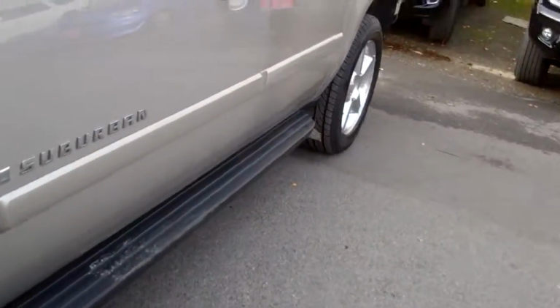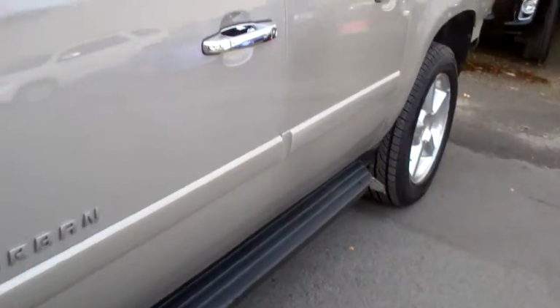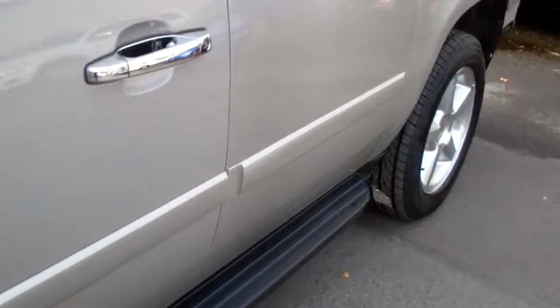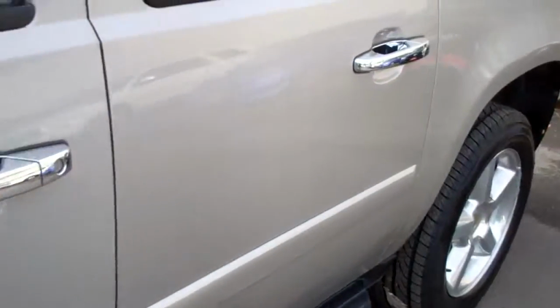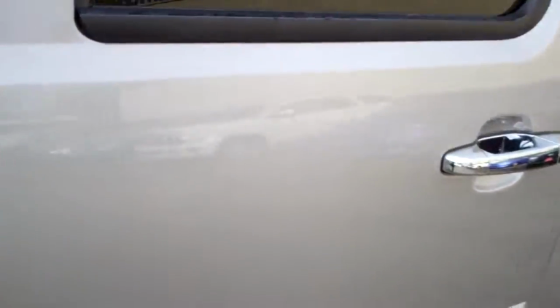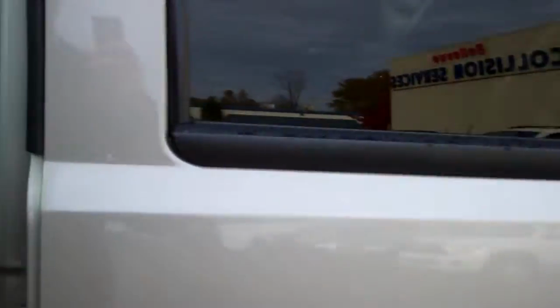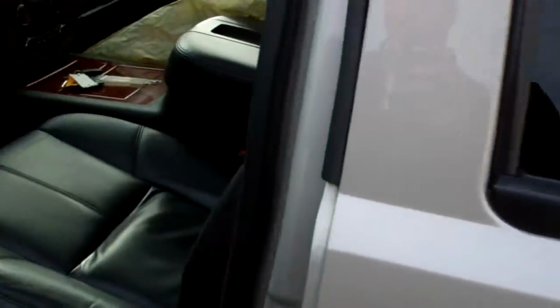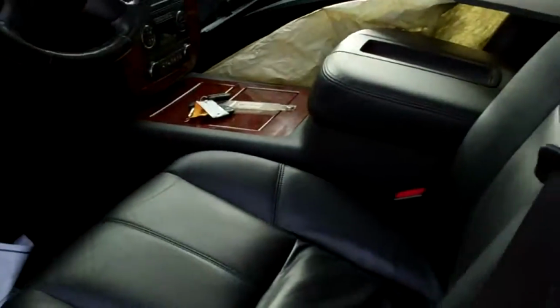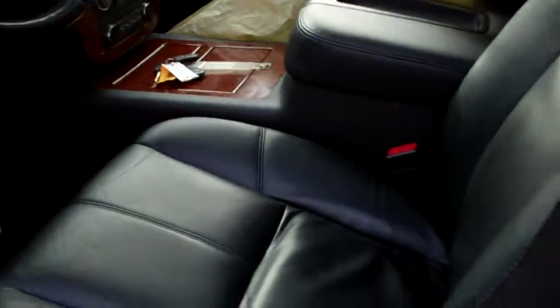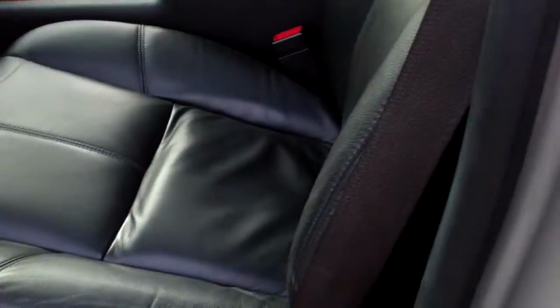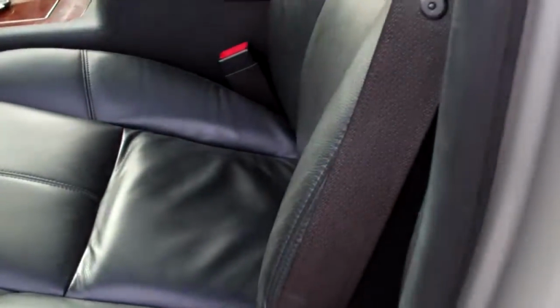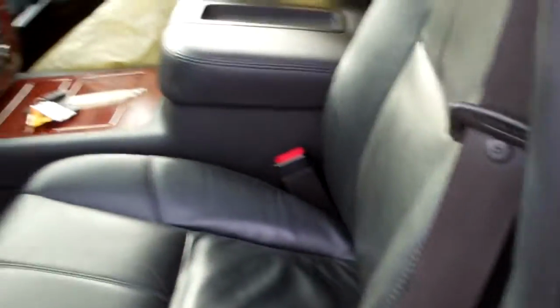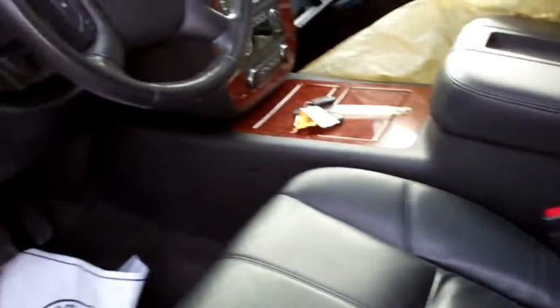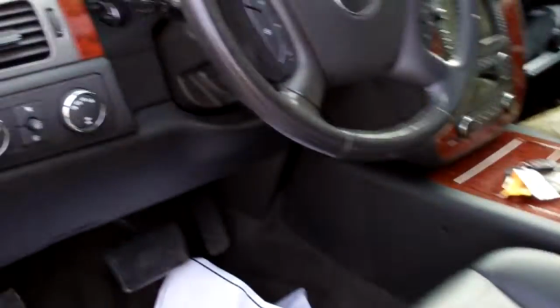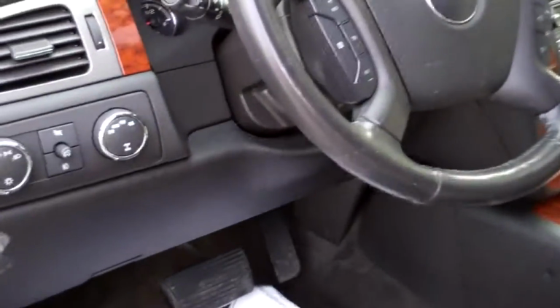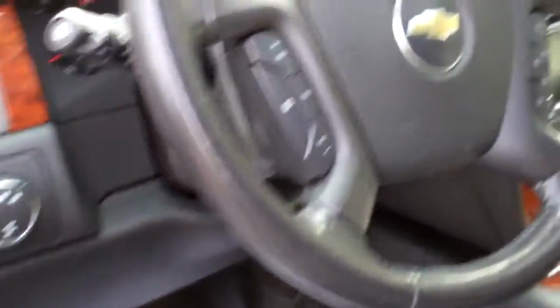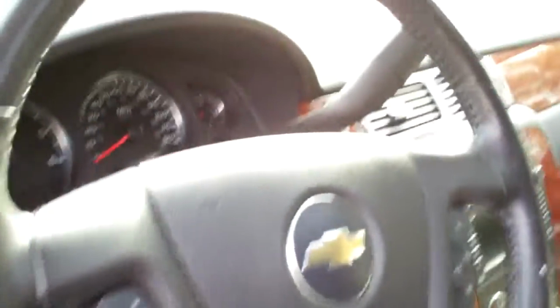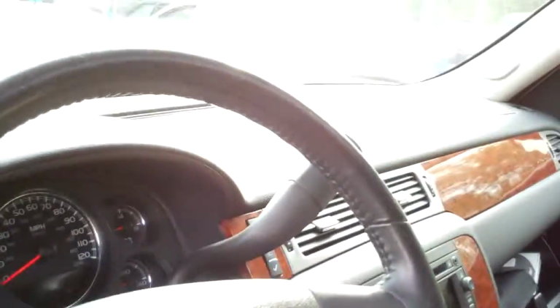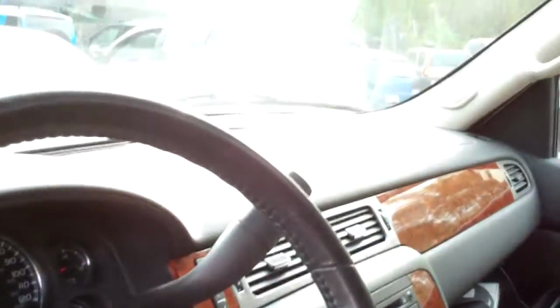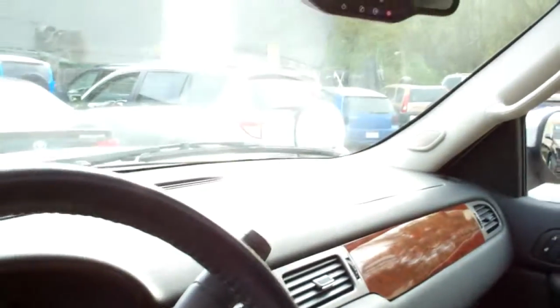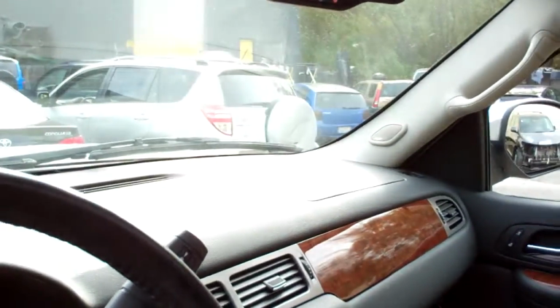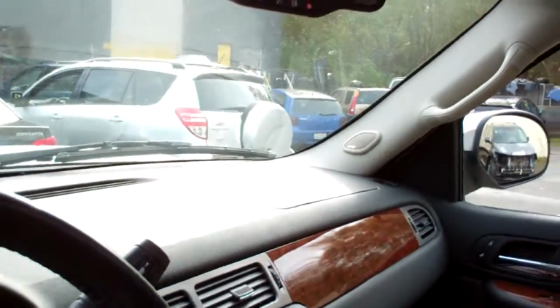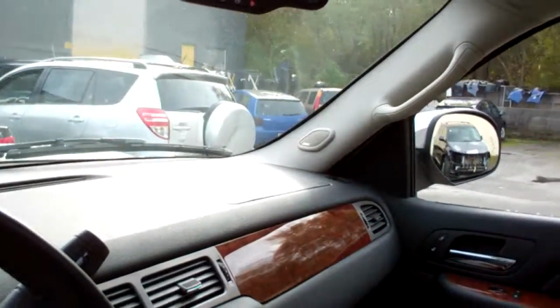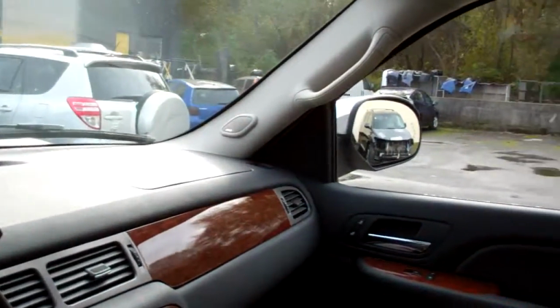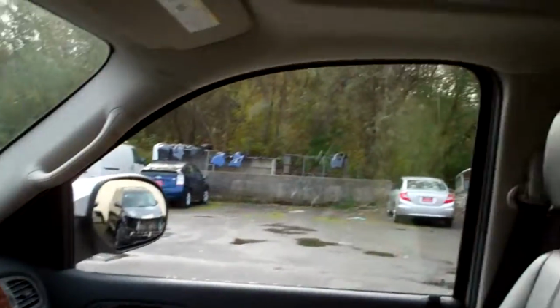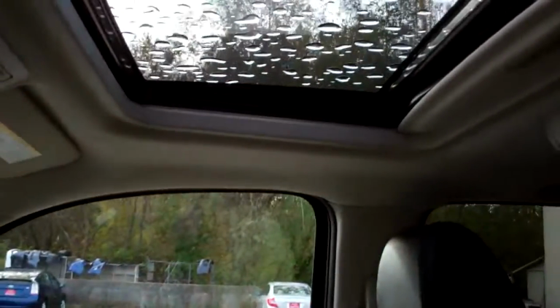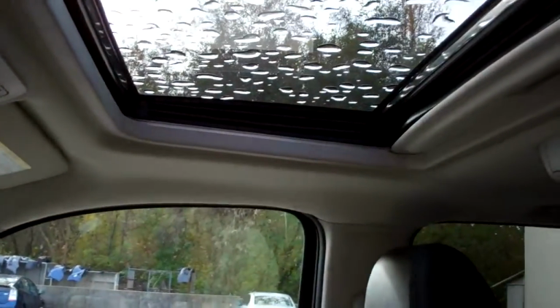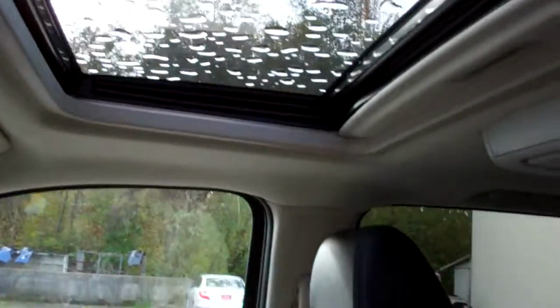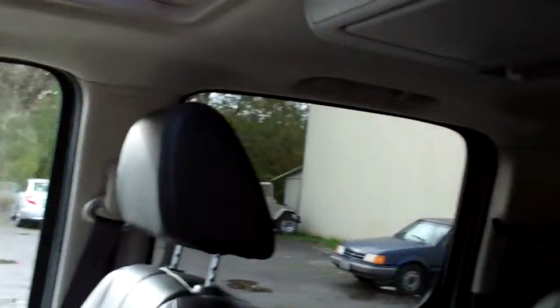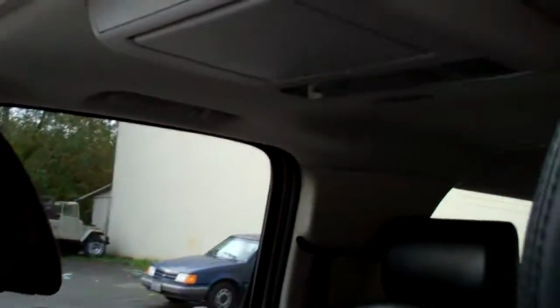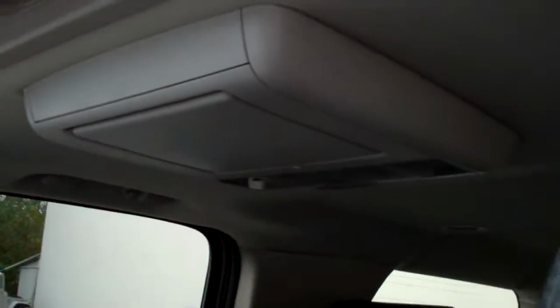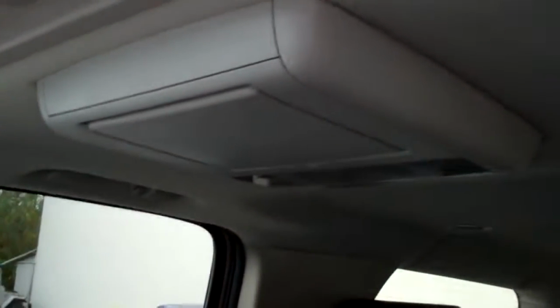Let me pop inside. So captain chairs up front with black leather. Looks like it's got OnStar, moonroof, DVD entertainment system.